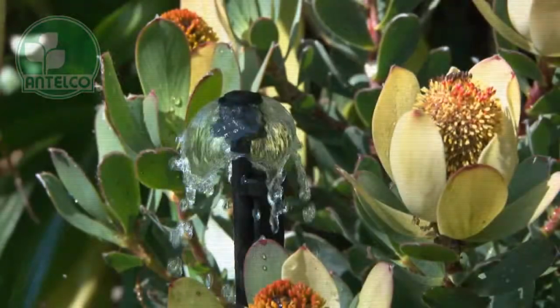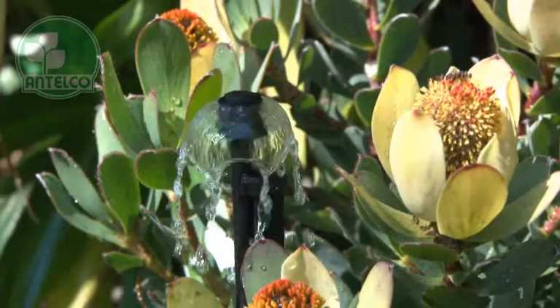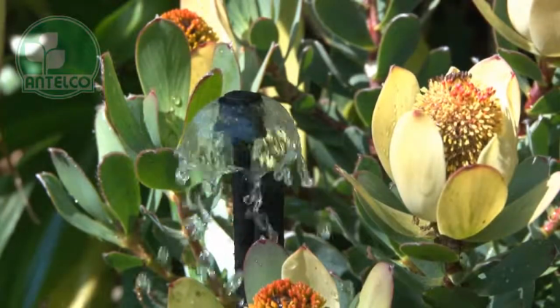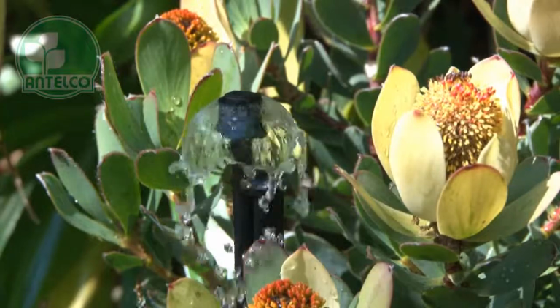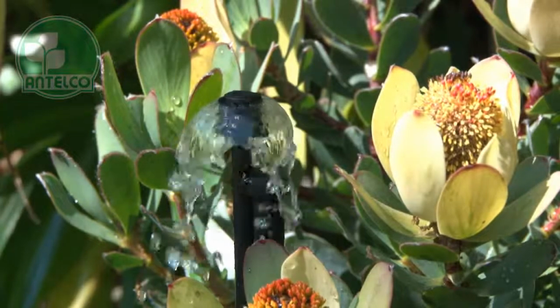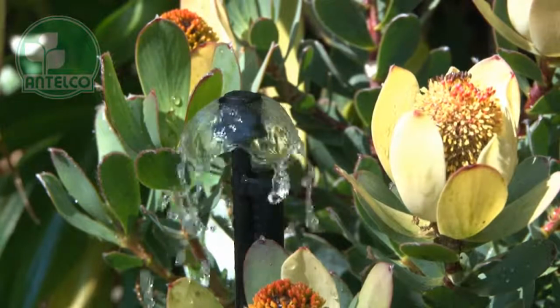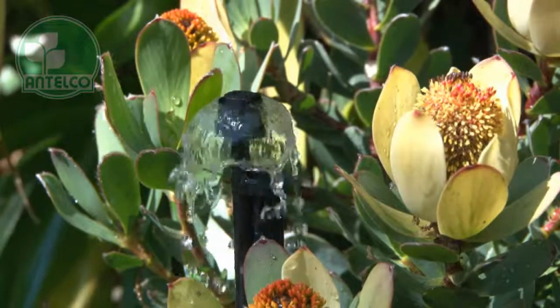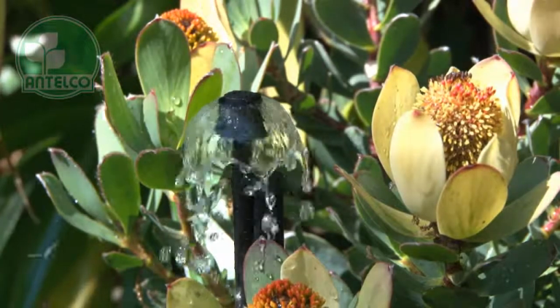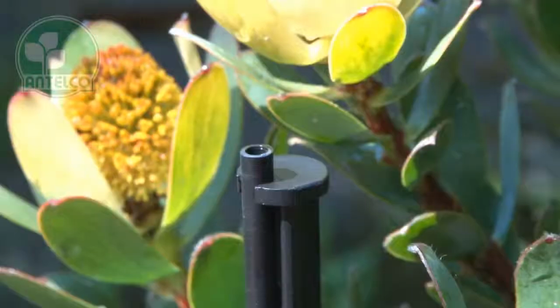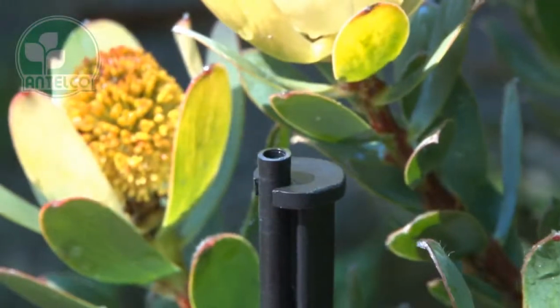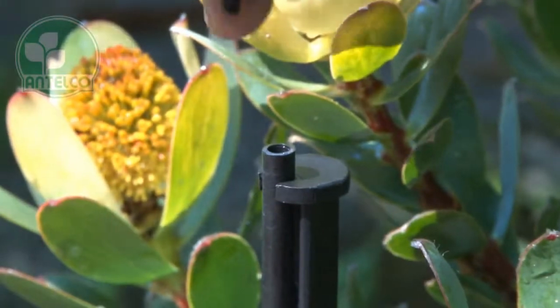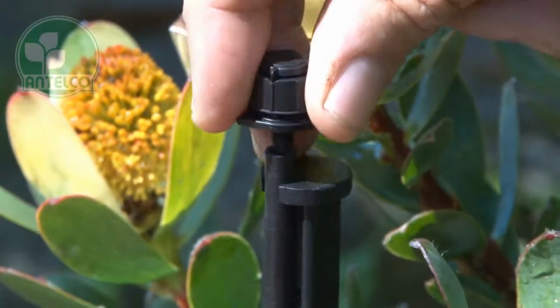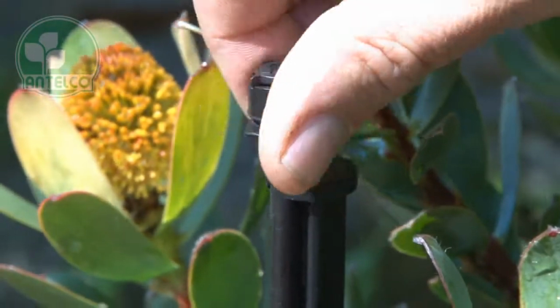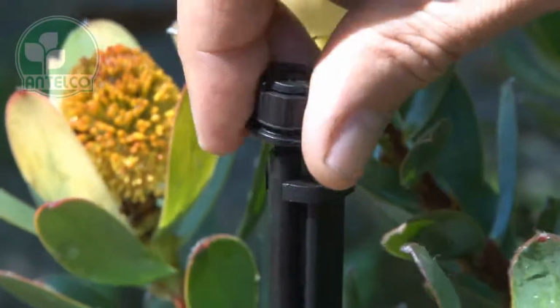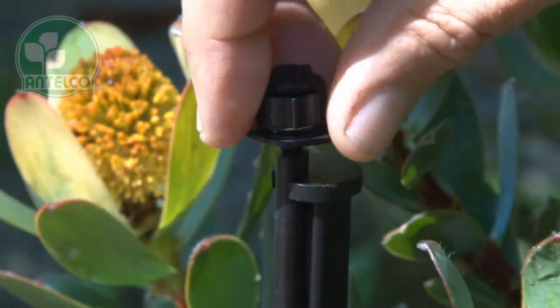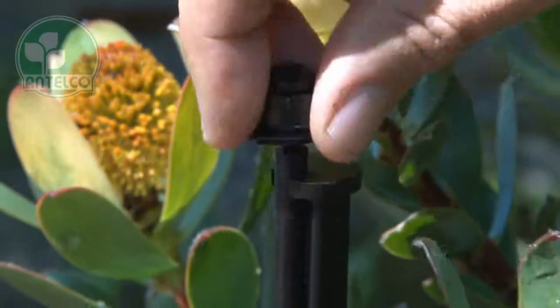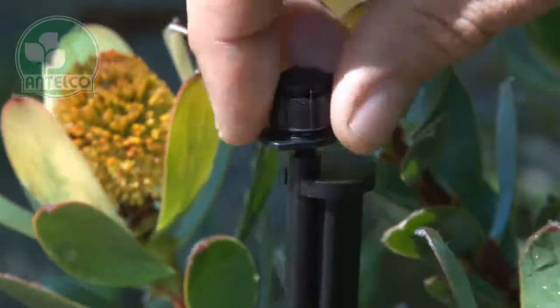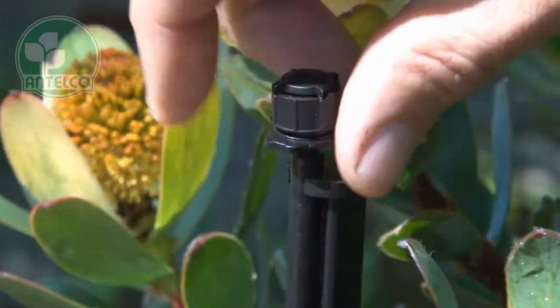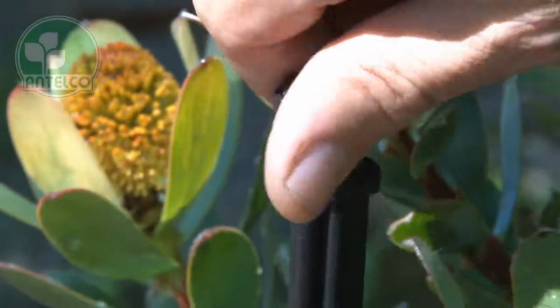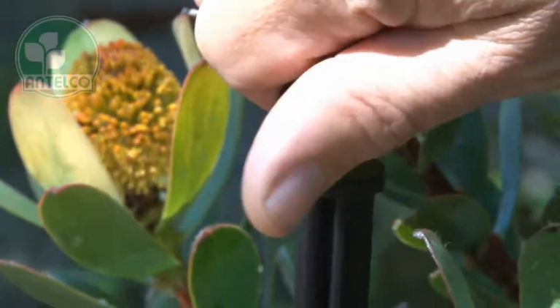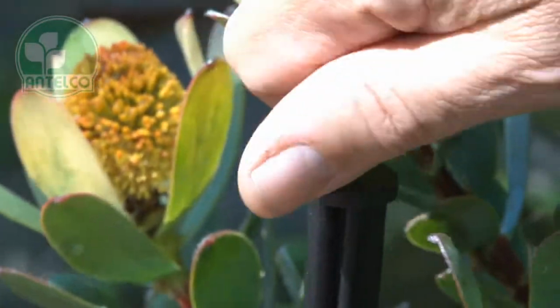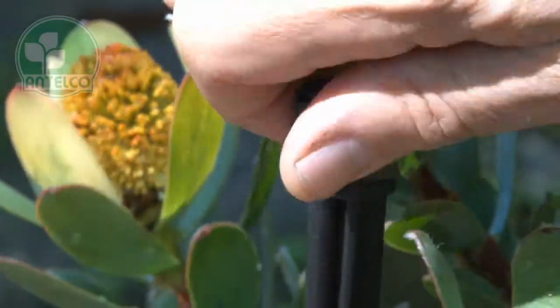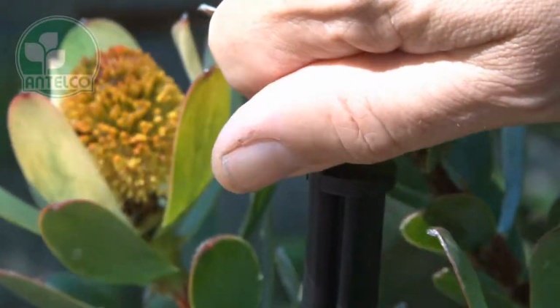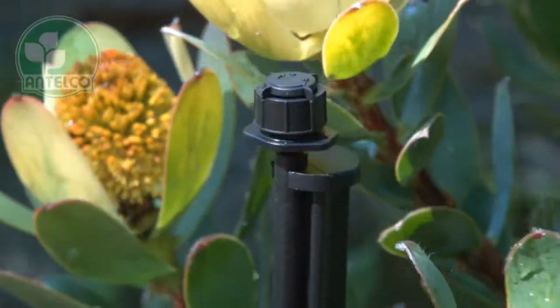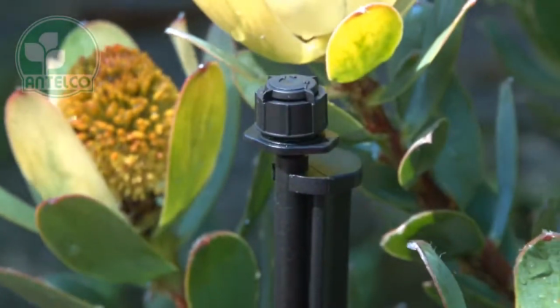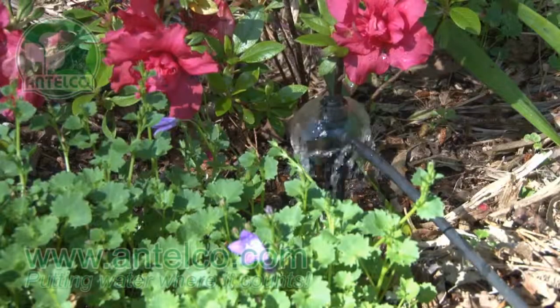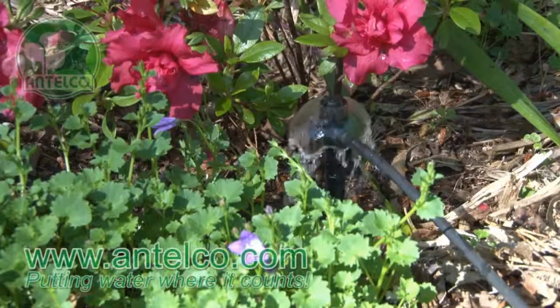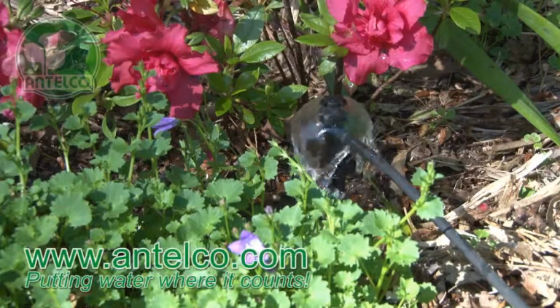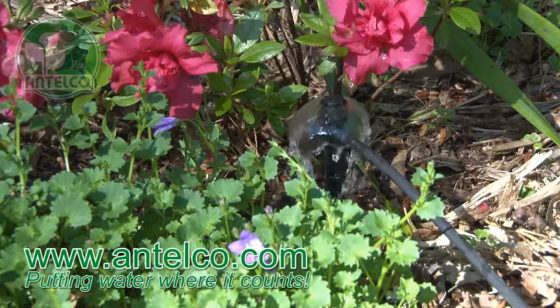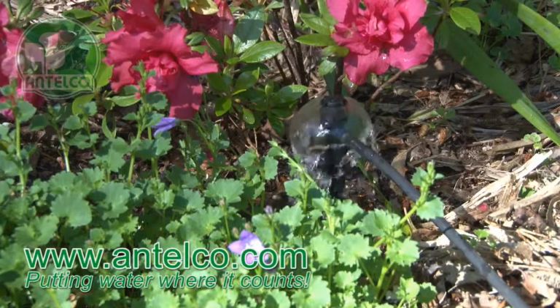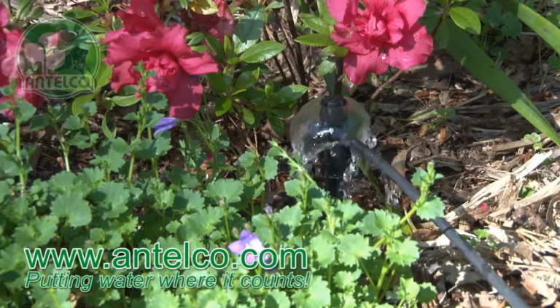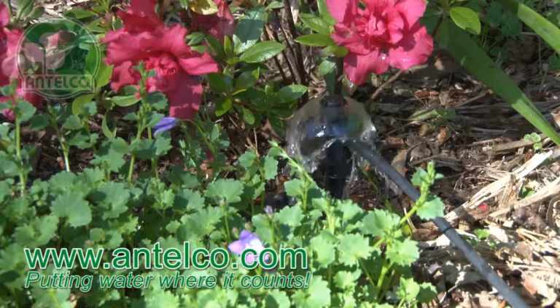The 4mm threaded mini-bubbler is designed for use with rigid risers or Antelco stake adapters. Simply screw the product into the end of your rigid riser. See our website for detailed technical and ordering information. Thanks for watching.